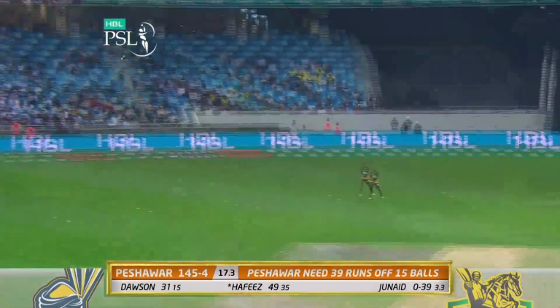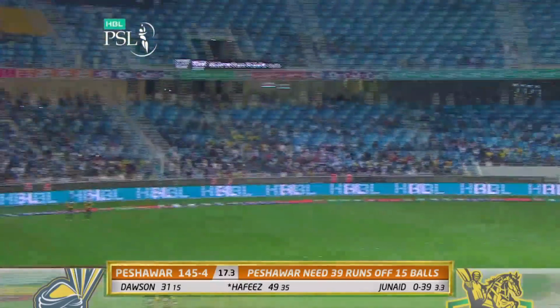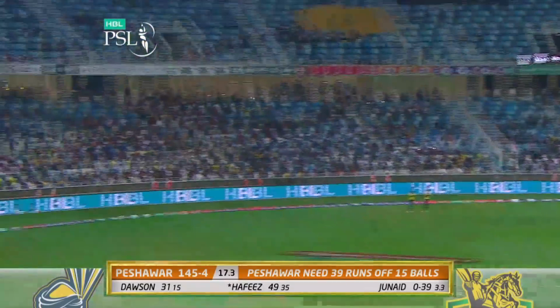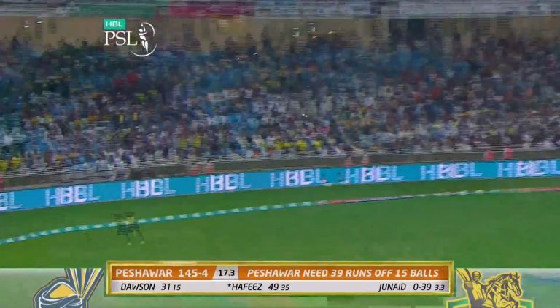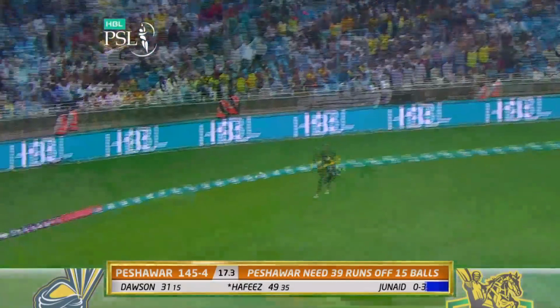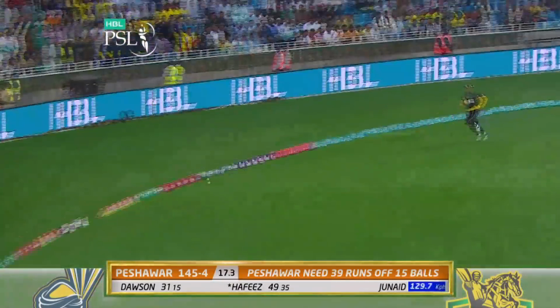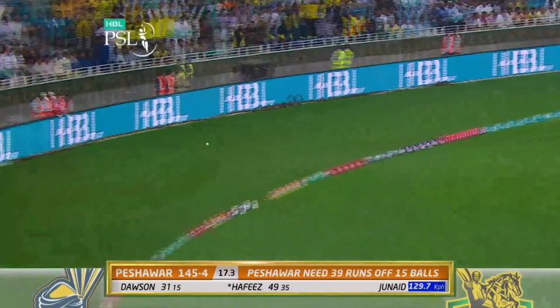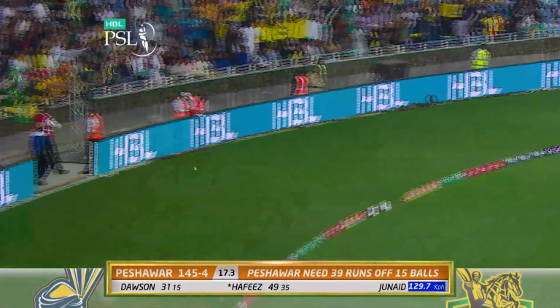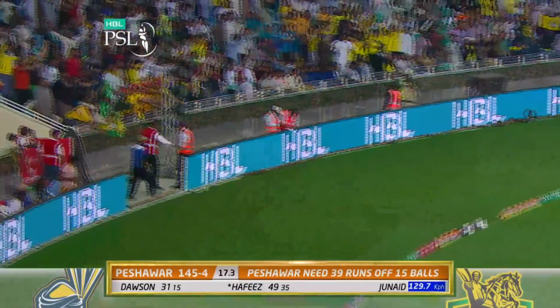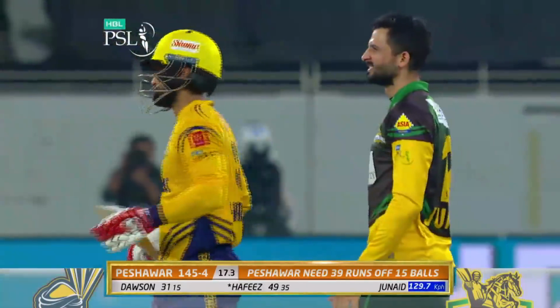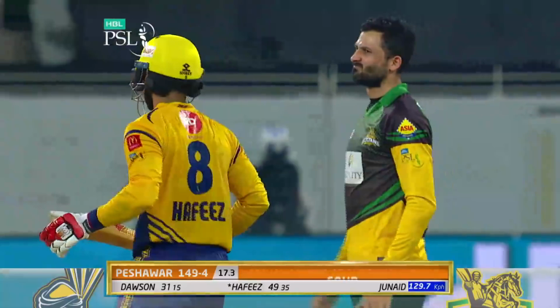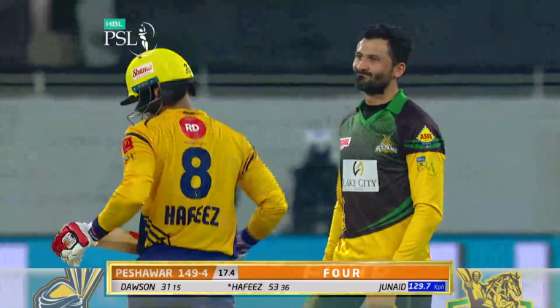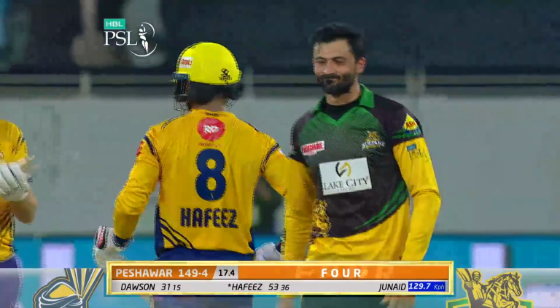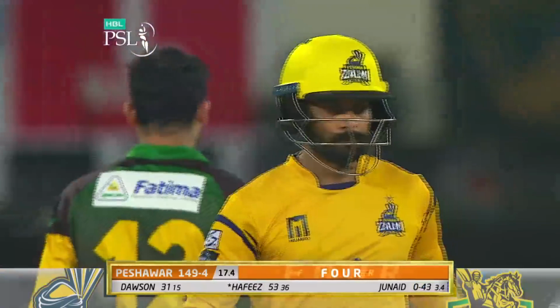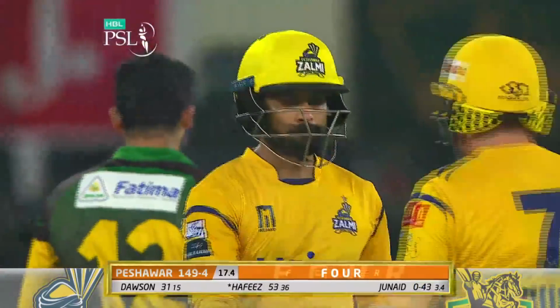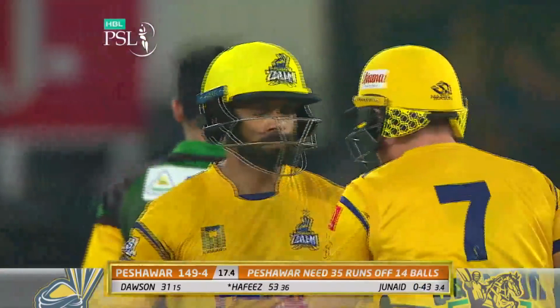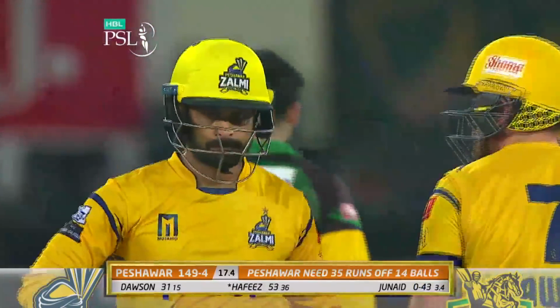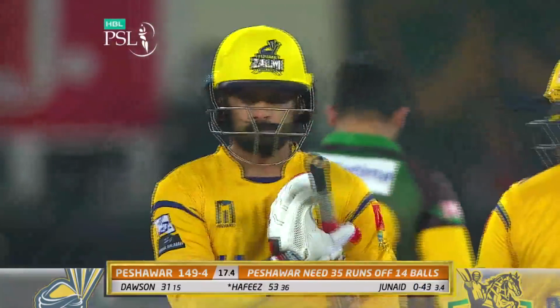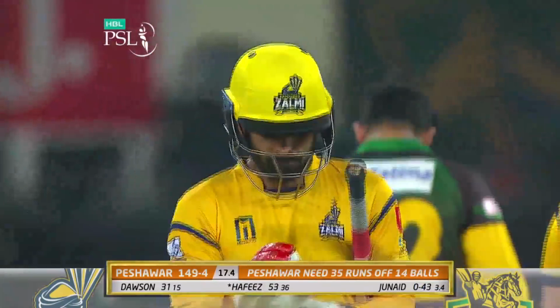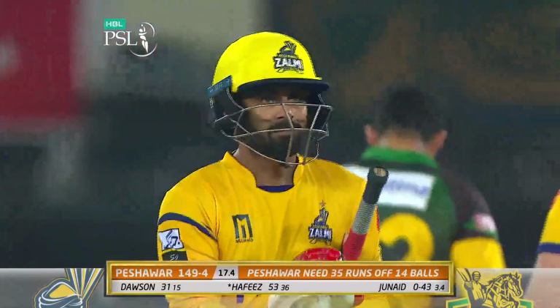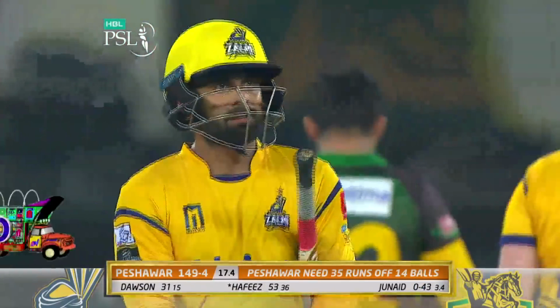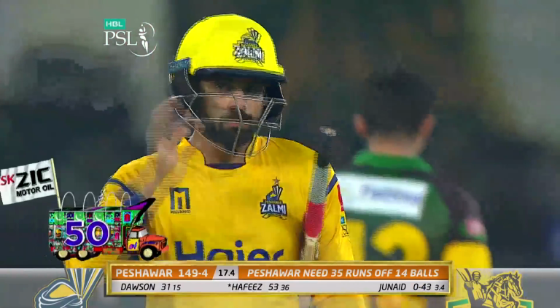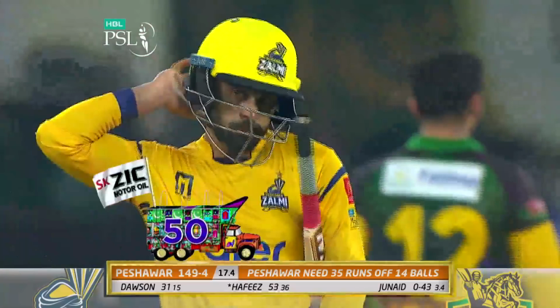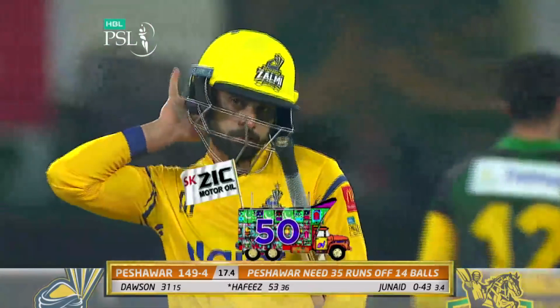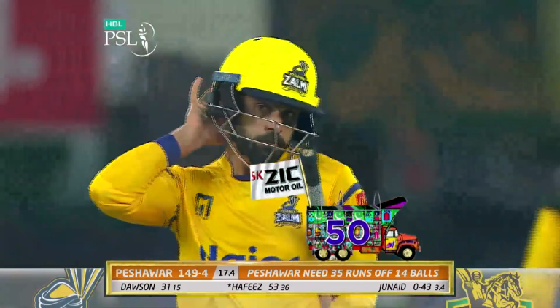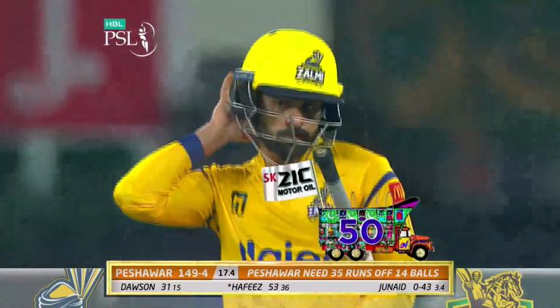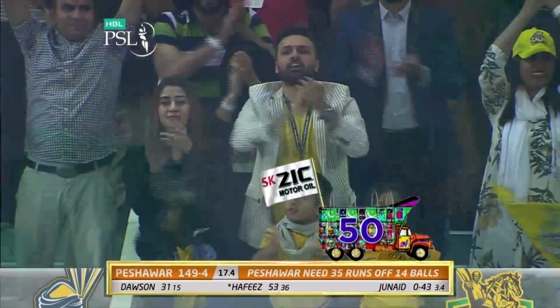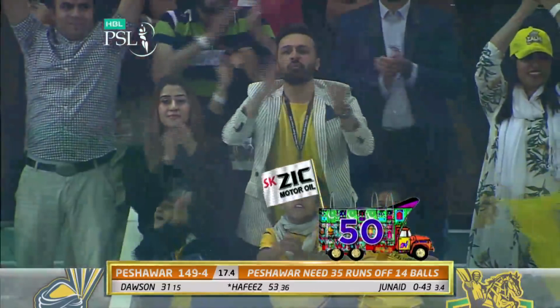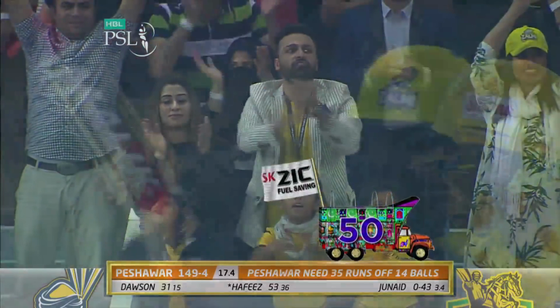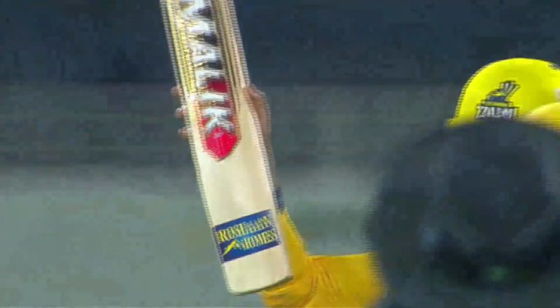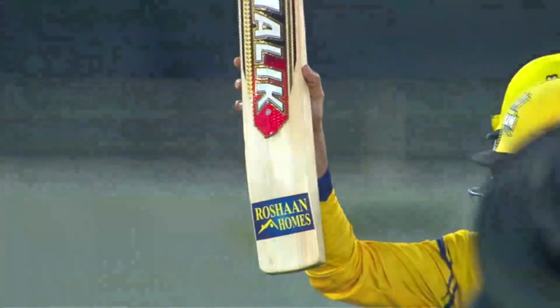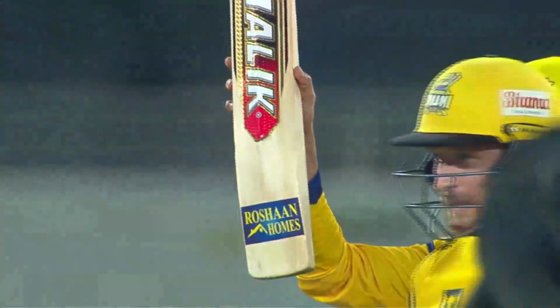That'll go as well. There's something happening, just a little bit of something. Do they believe? He's got the half-century.